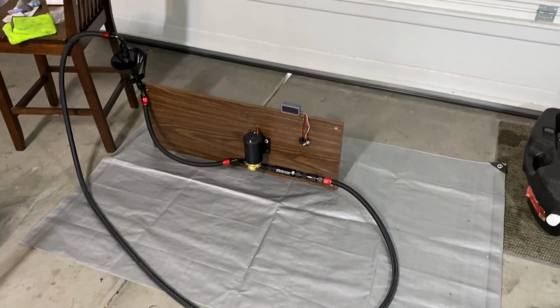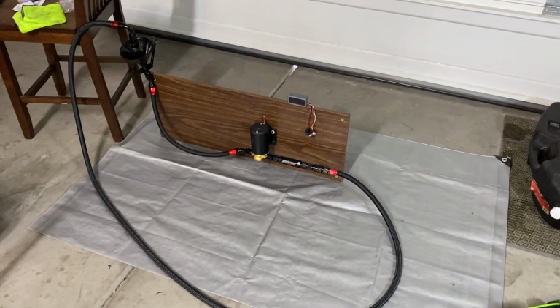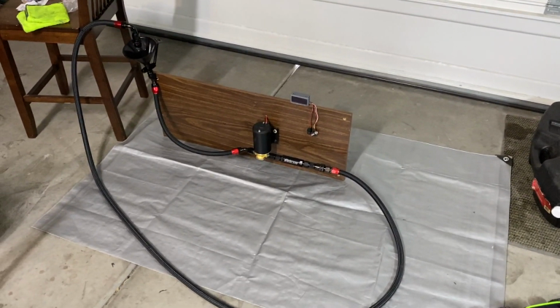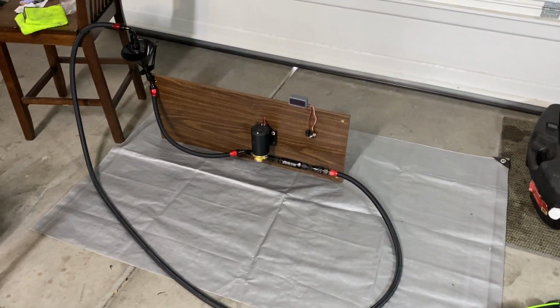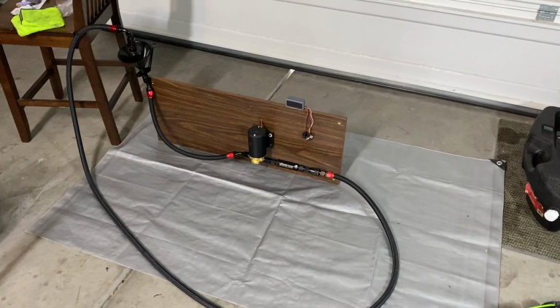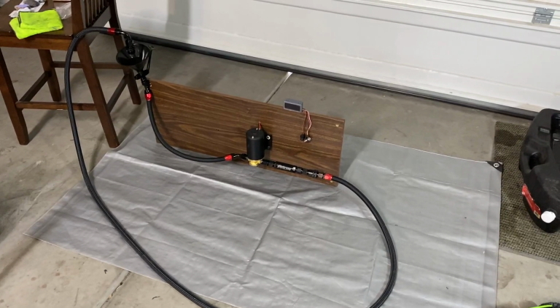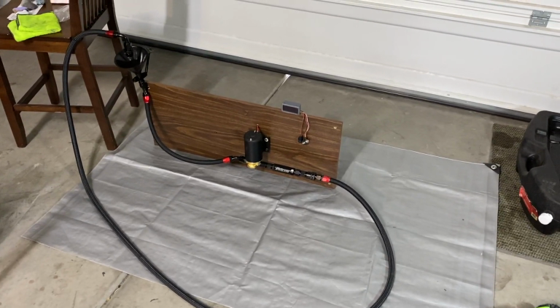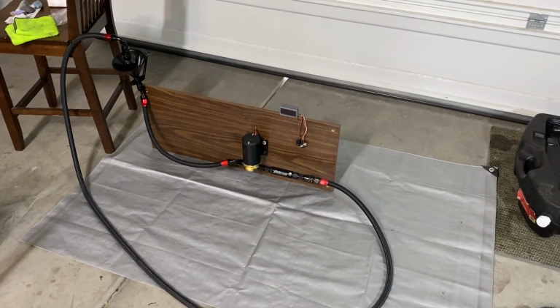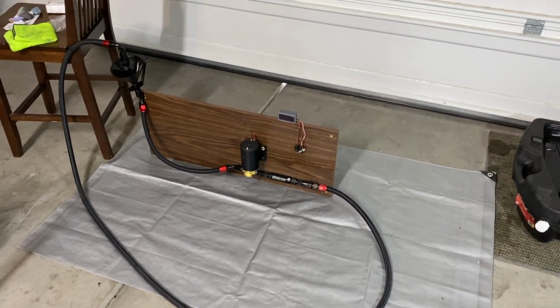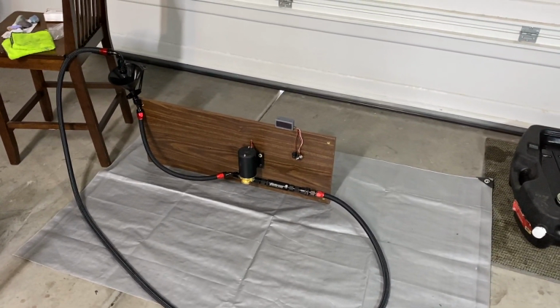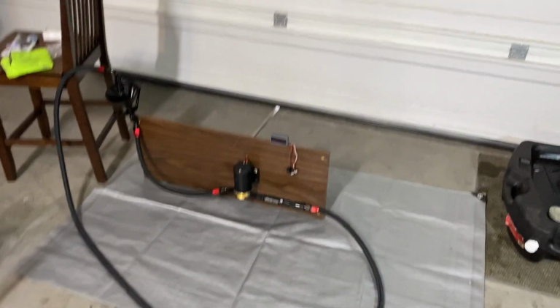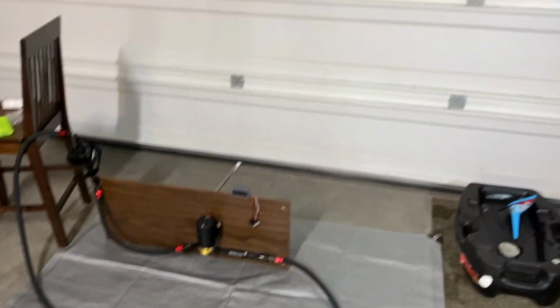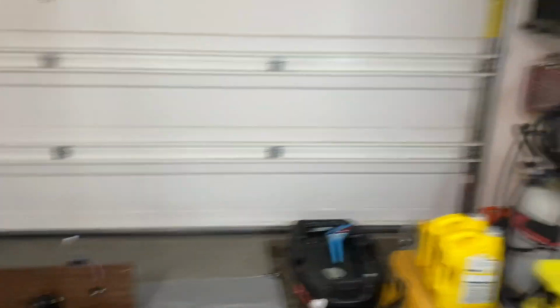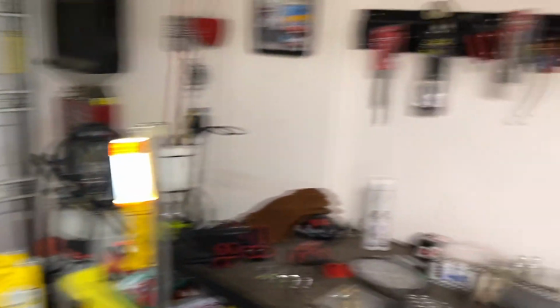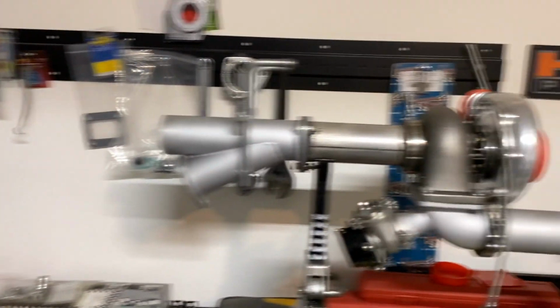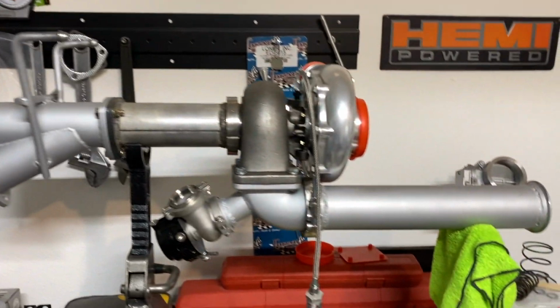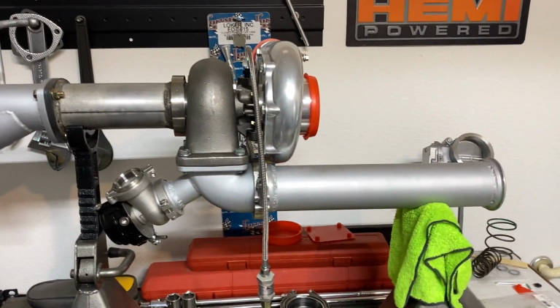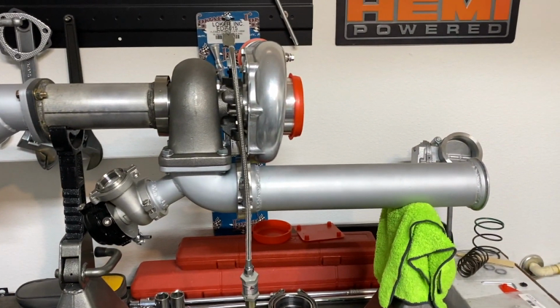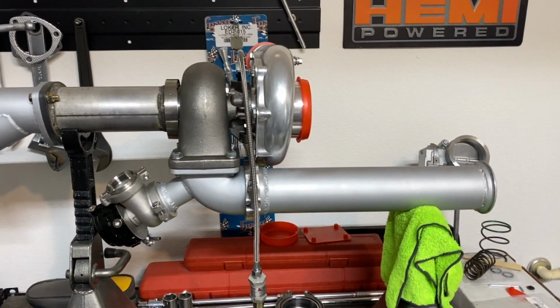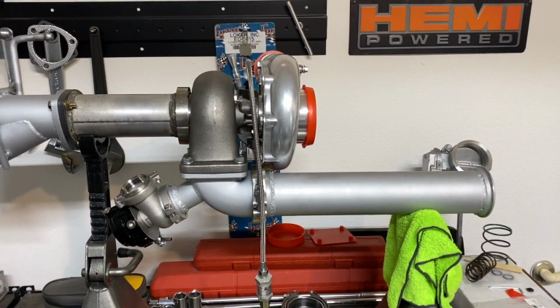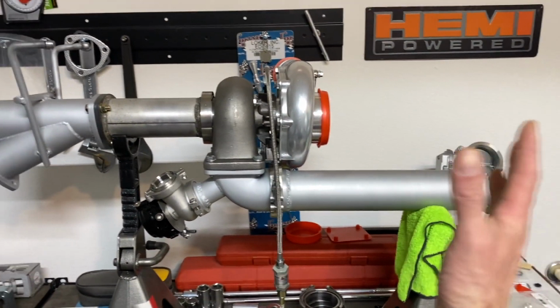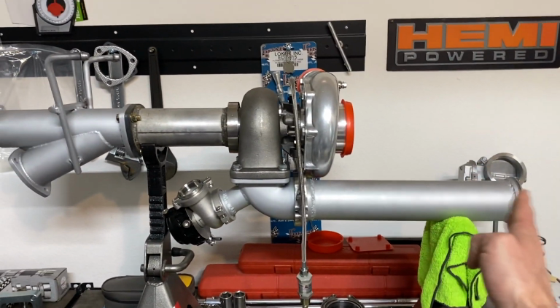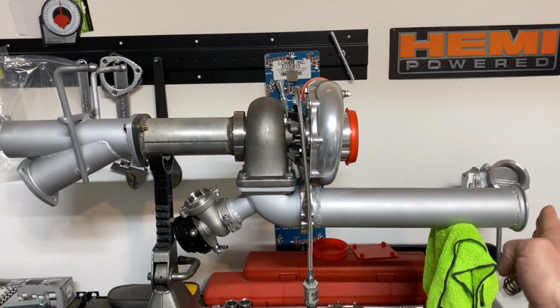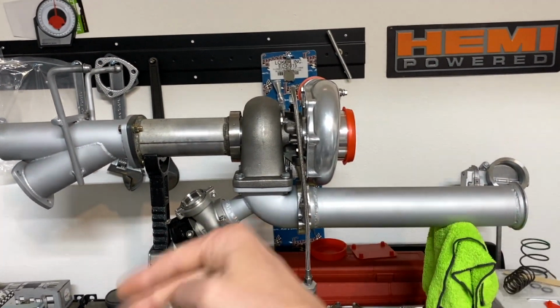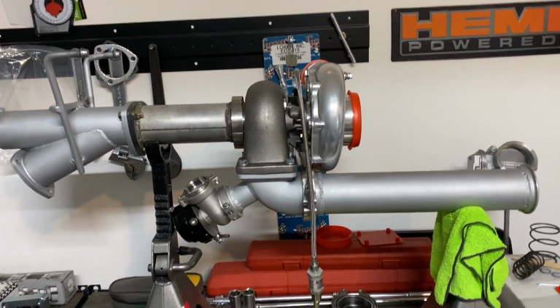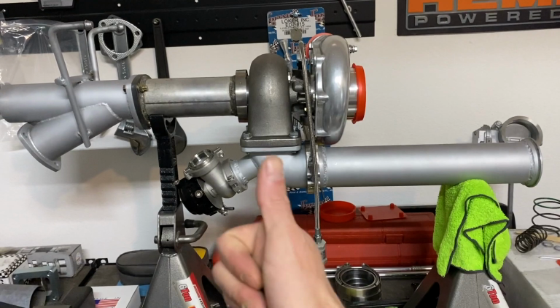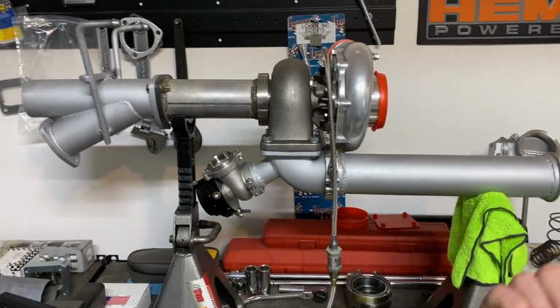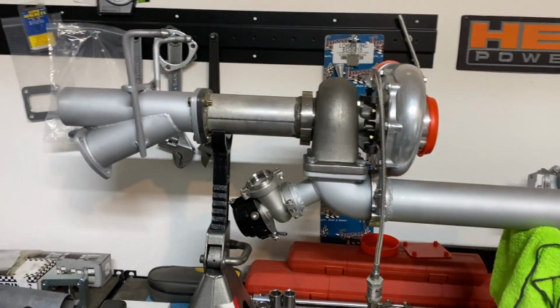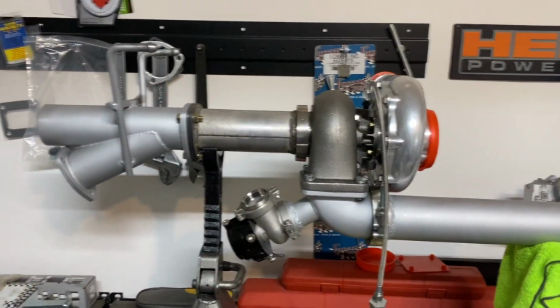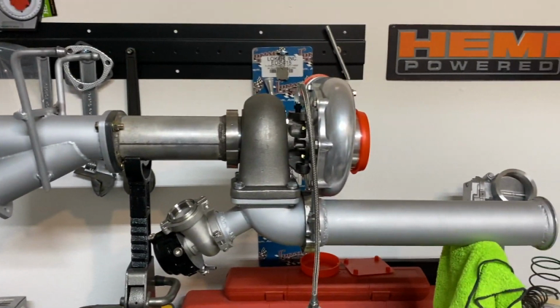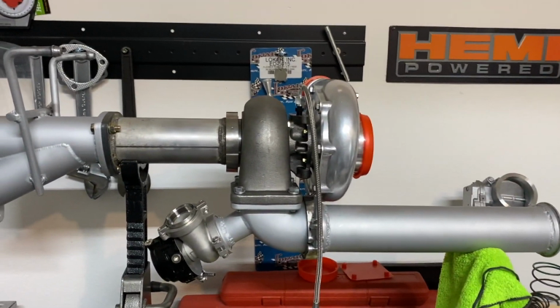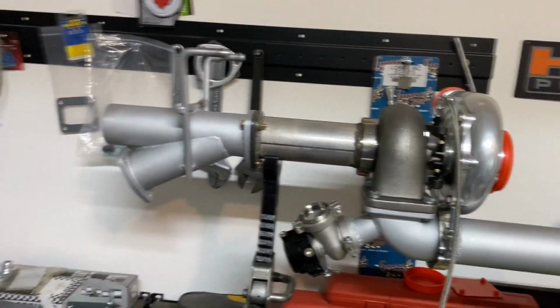We've been working on the oil return system — basically the hot side, or rear side, of the turbo system from this part back. Then we're going to run the lines for the feed and the return.